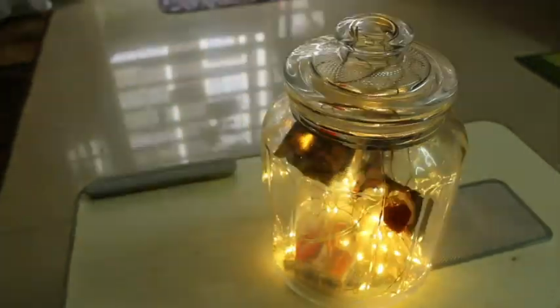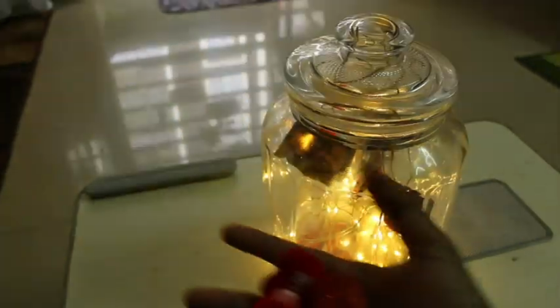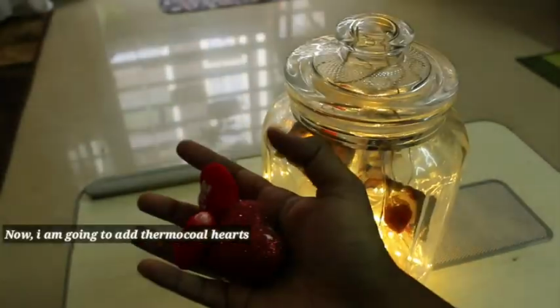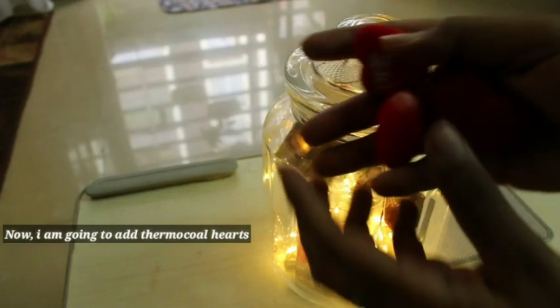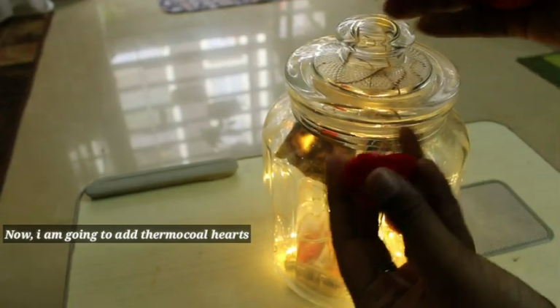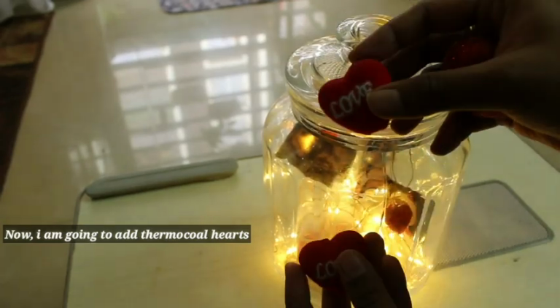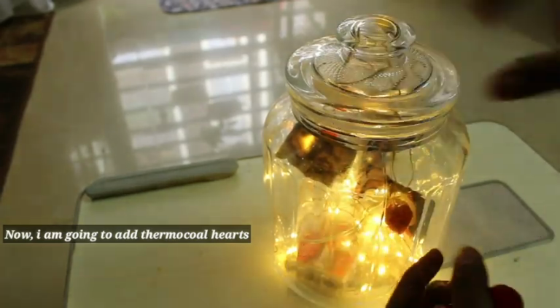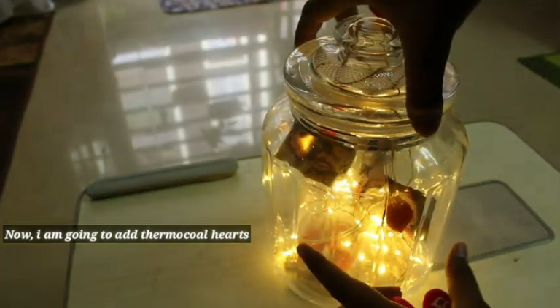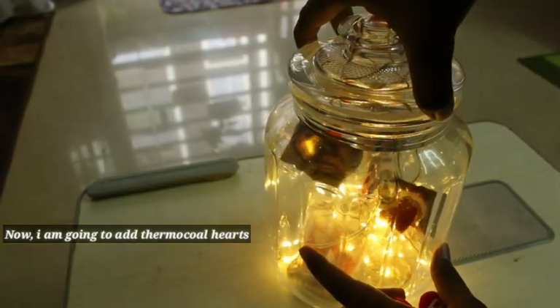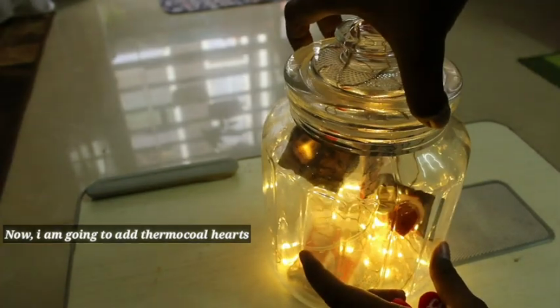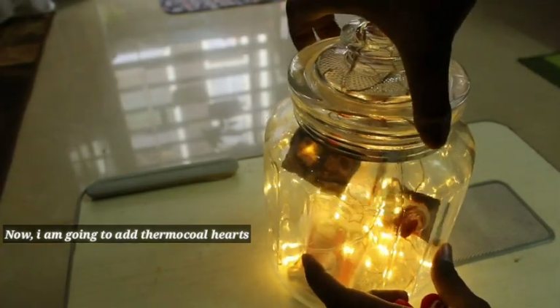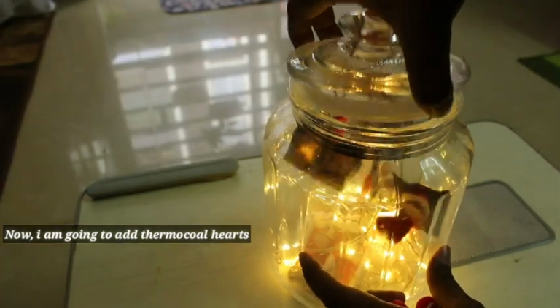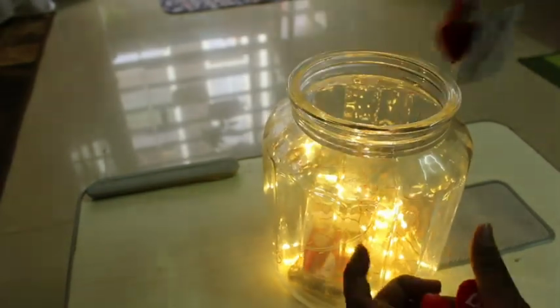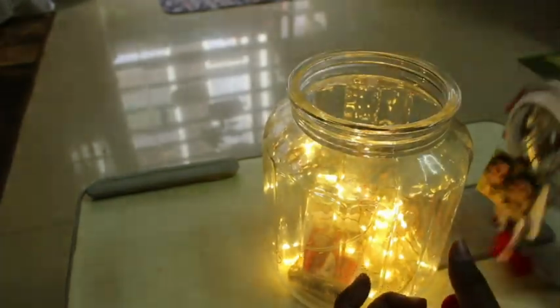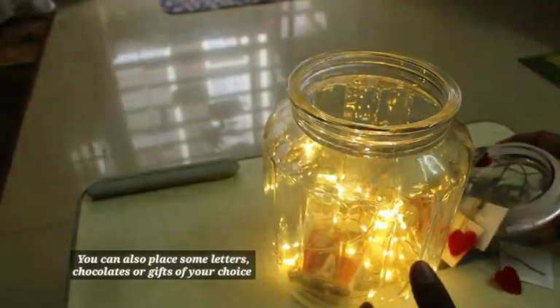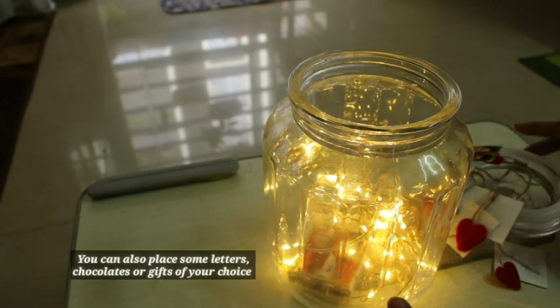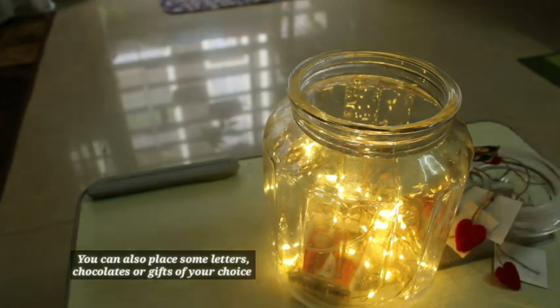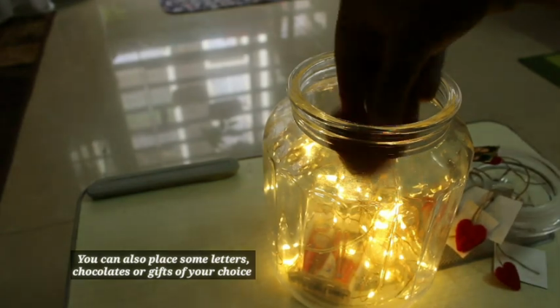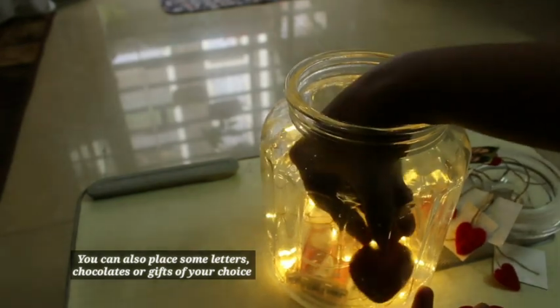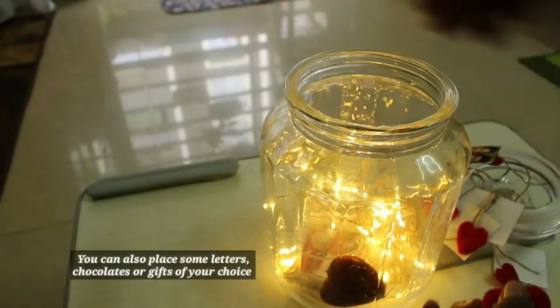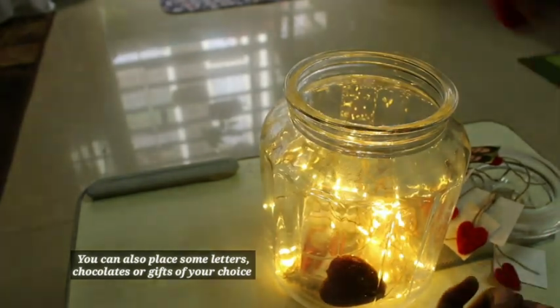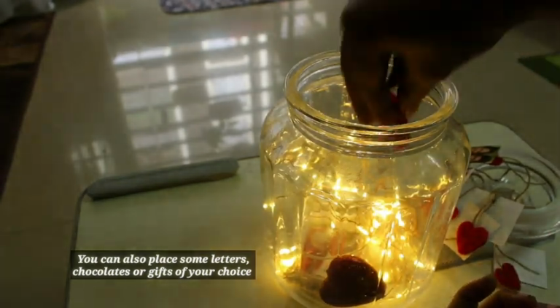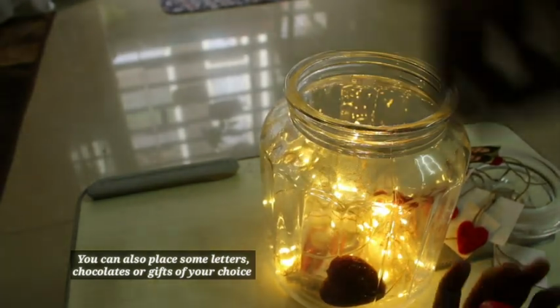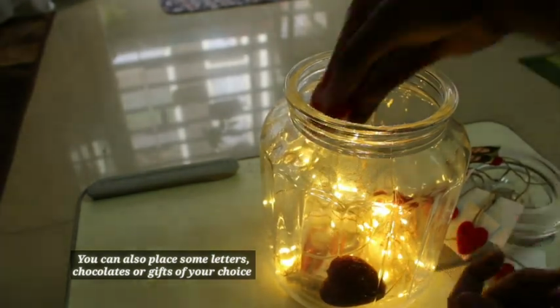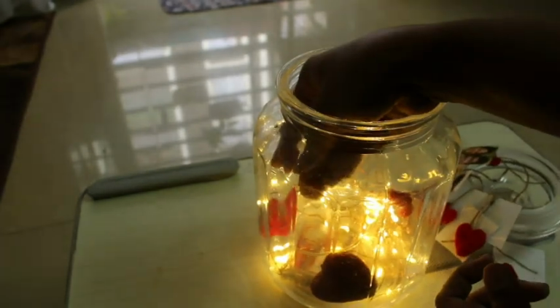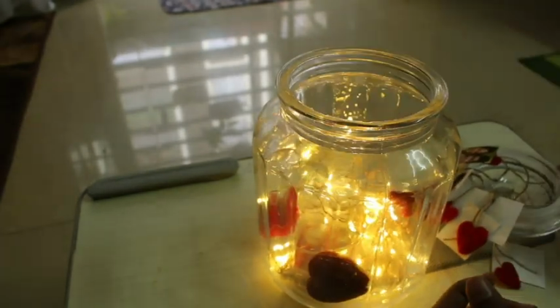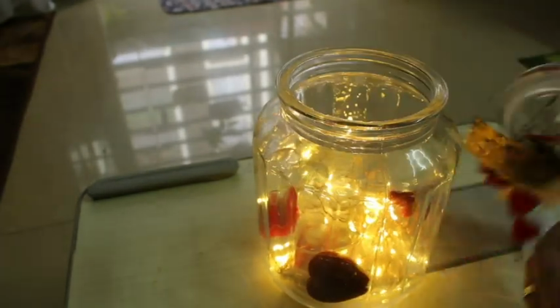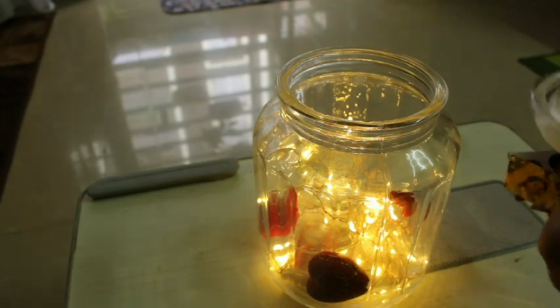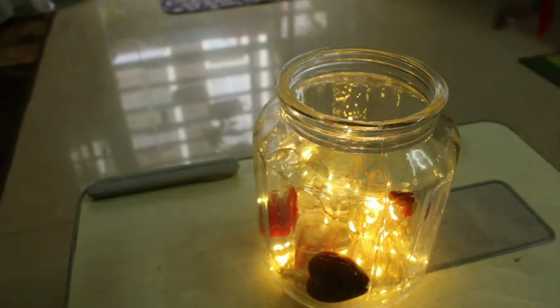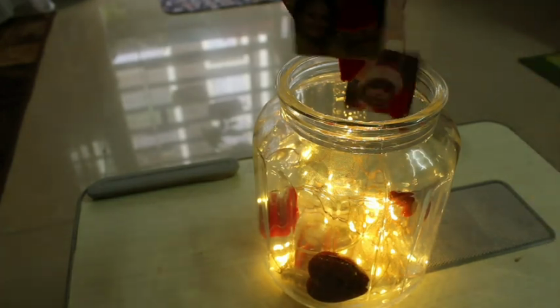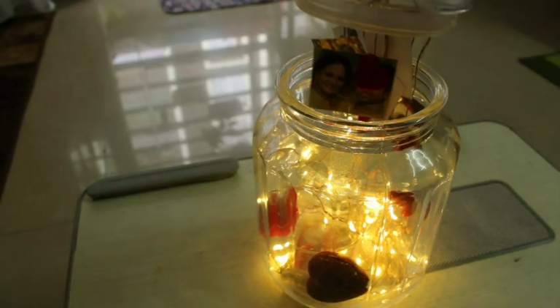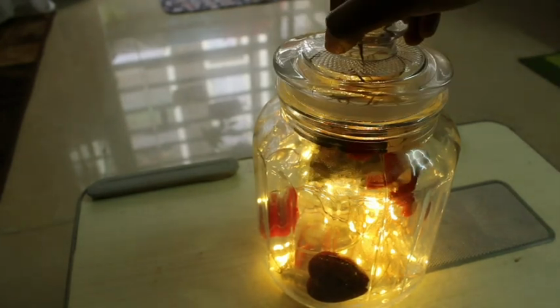I am going to take some thermocol hearts and put them in the glass jar. You can also place some letters, chocolates, or gifts of your choice in this glass jar — that will also look very good.